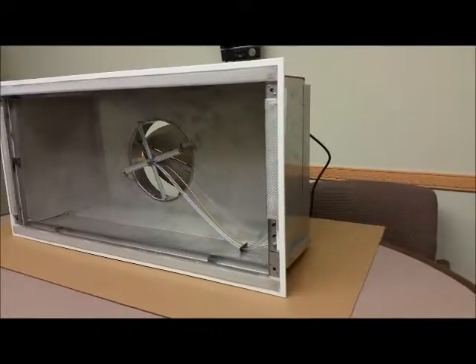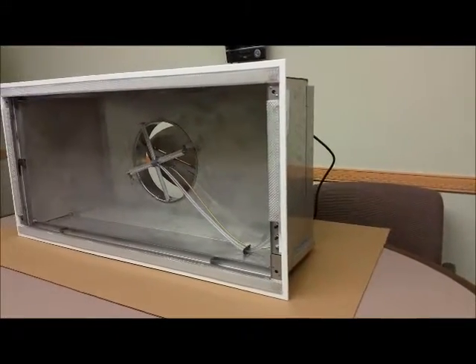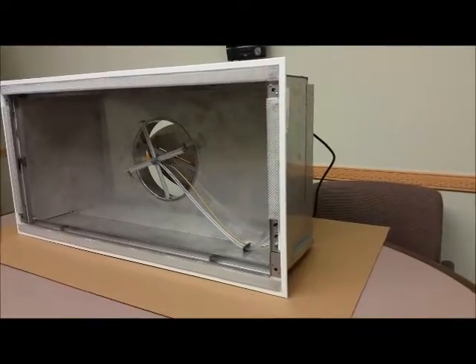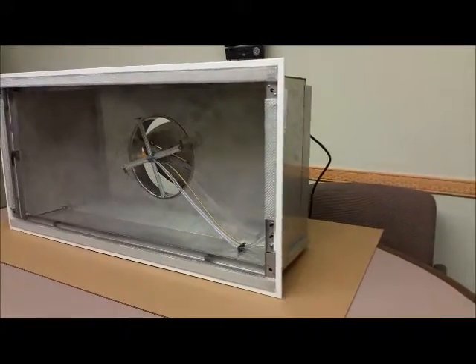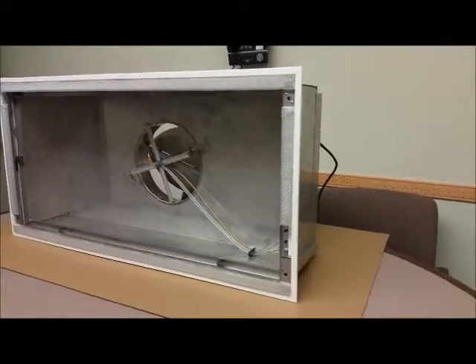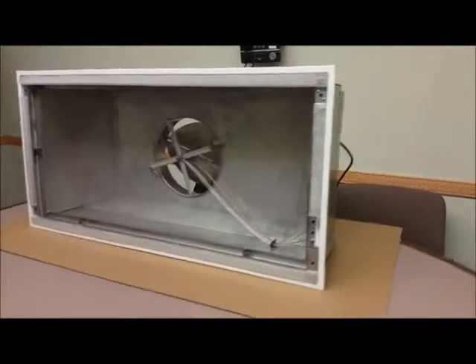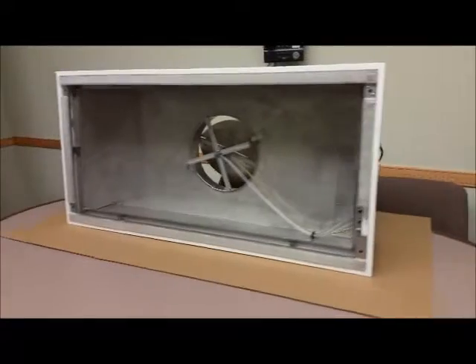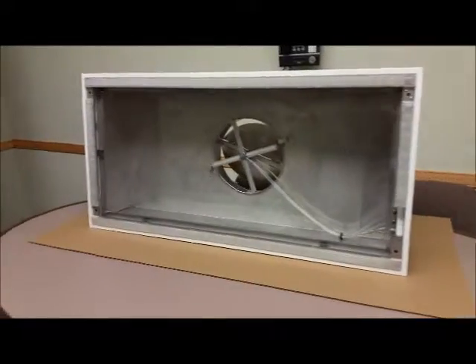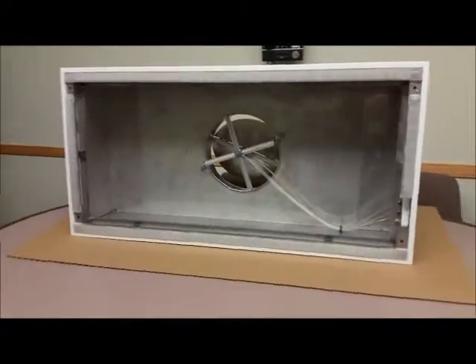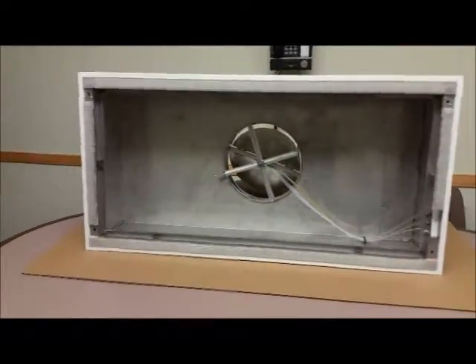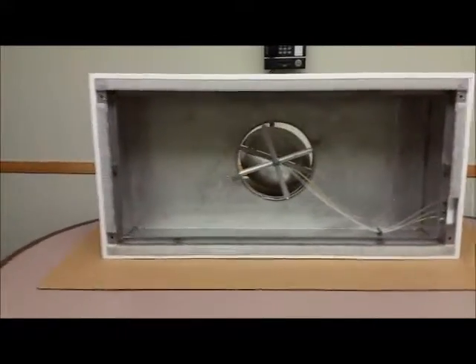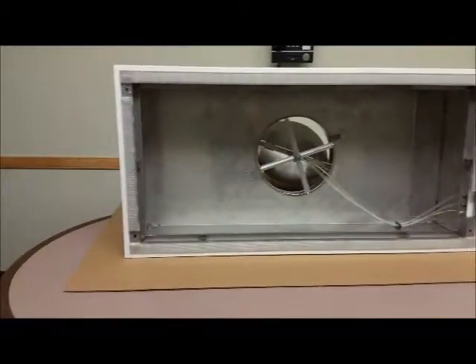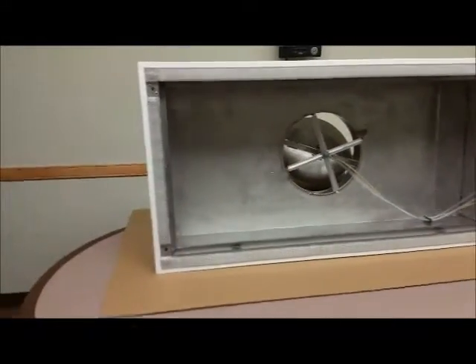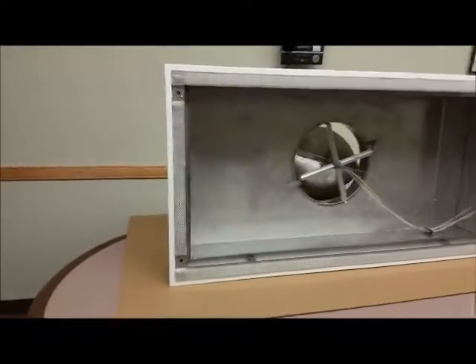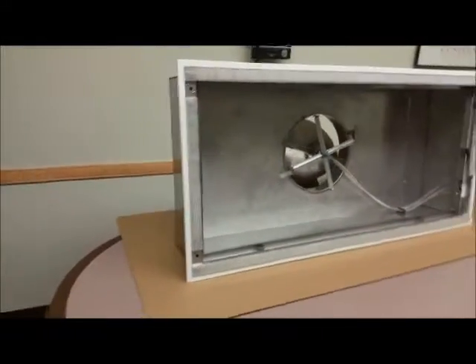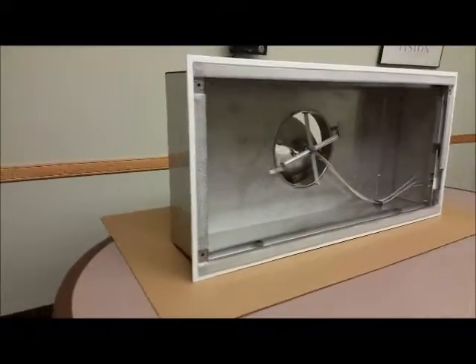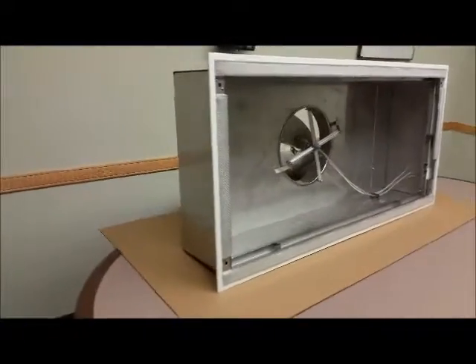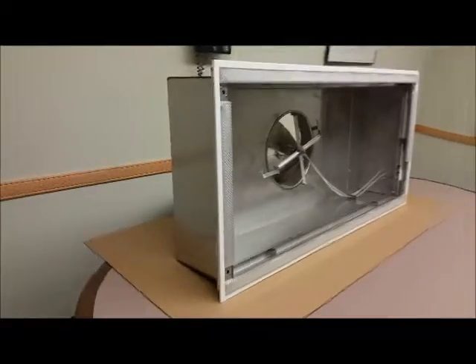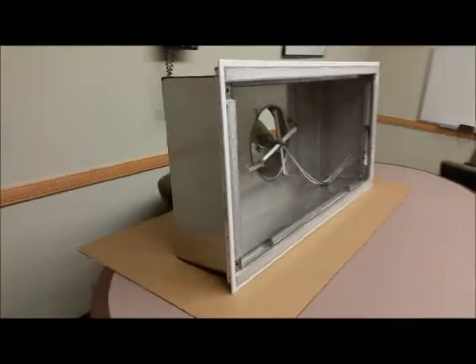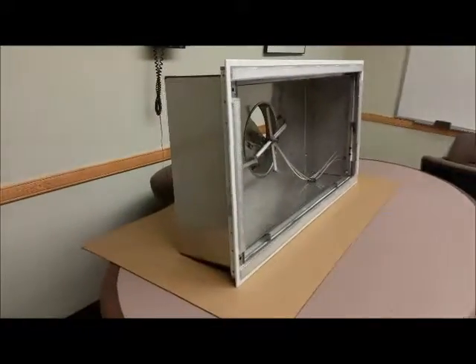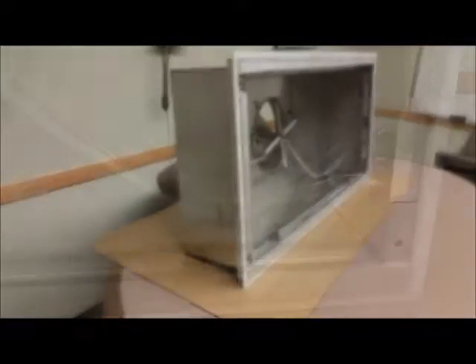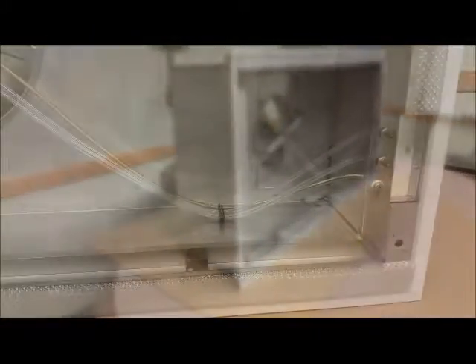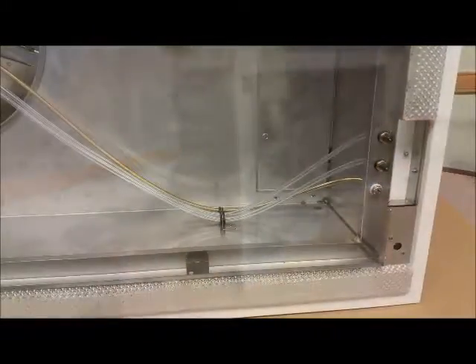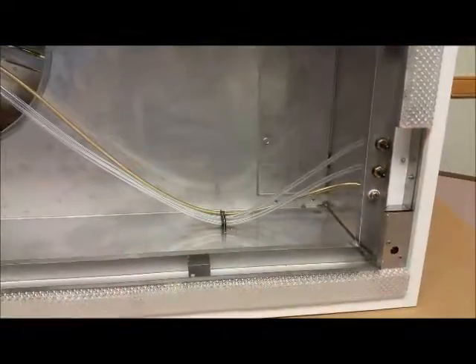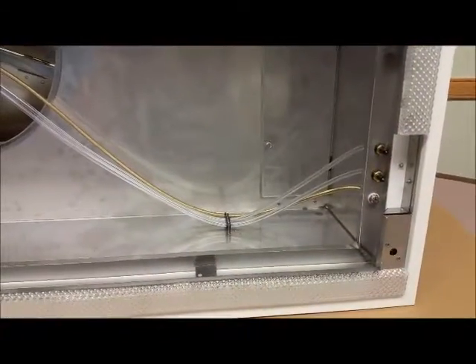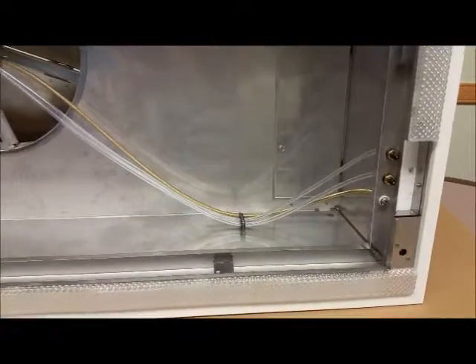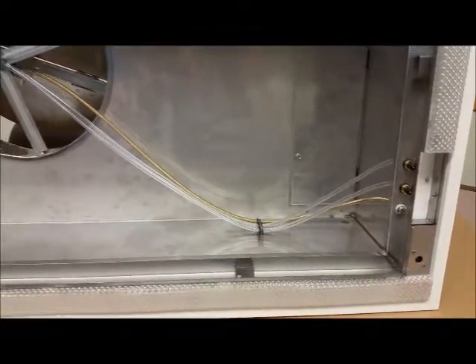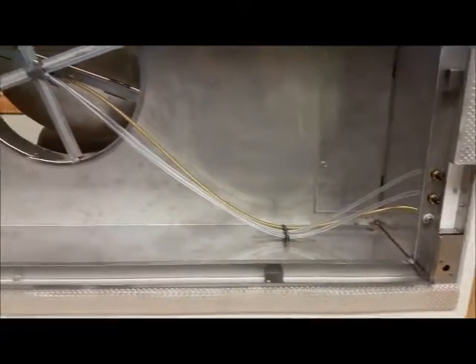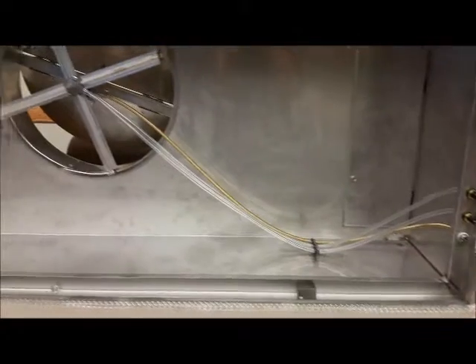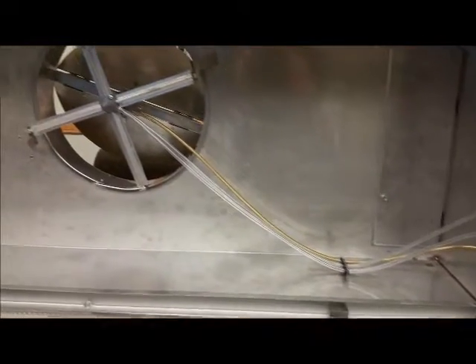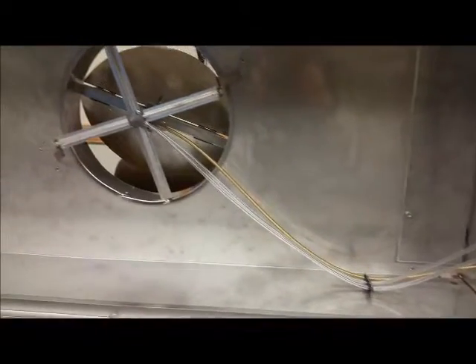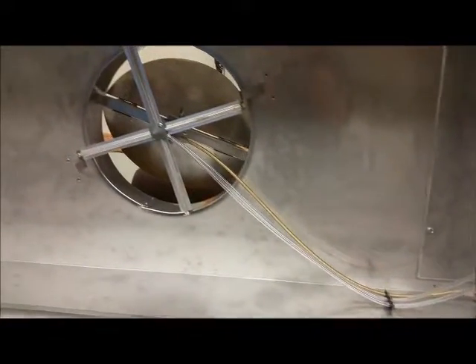Our new LED lighted HEPA laminar flow diffusers feature all of the same options as our standard HEPA laminar flow diffusers. These options include cable operated dampers, PAO pressure ports, and our PAO challenge system.